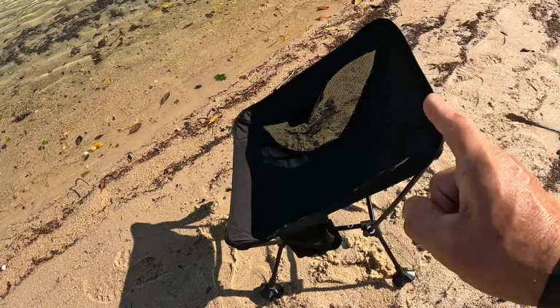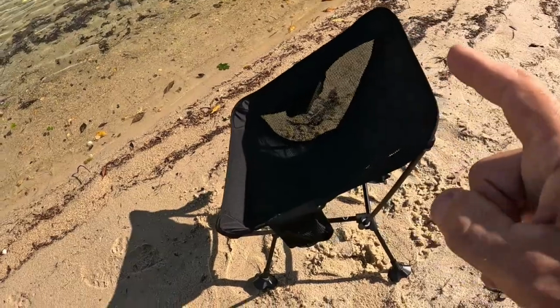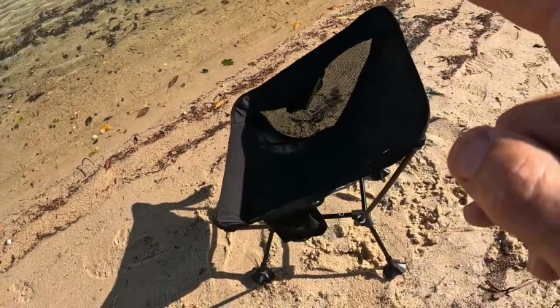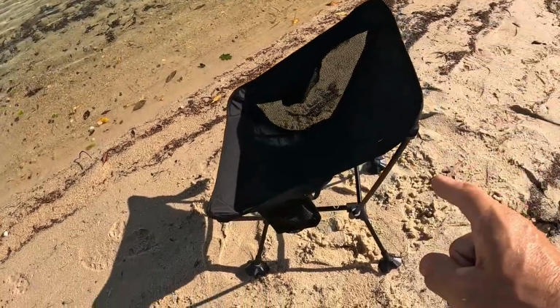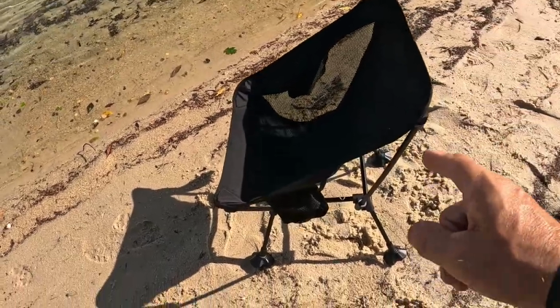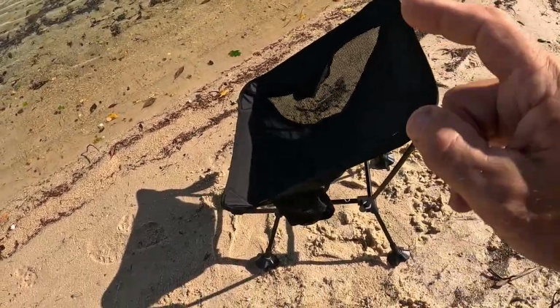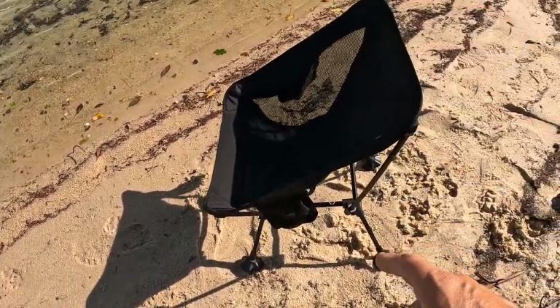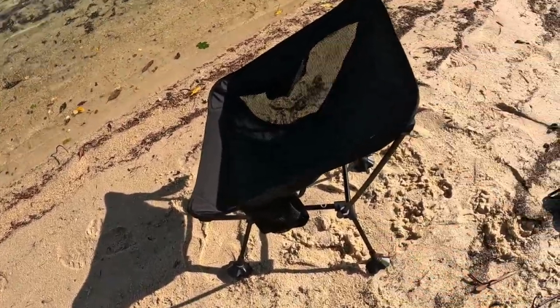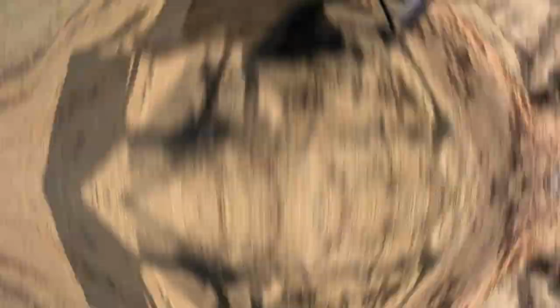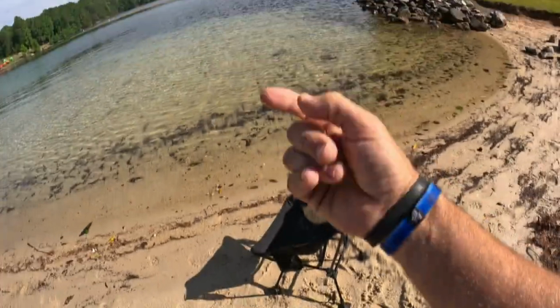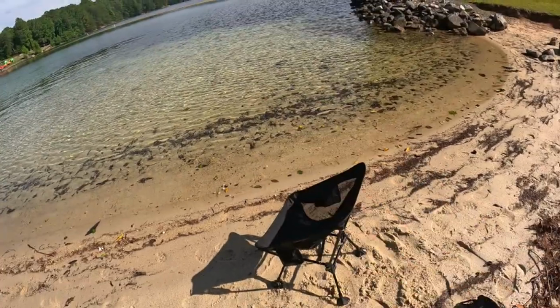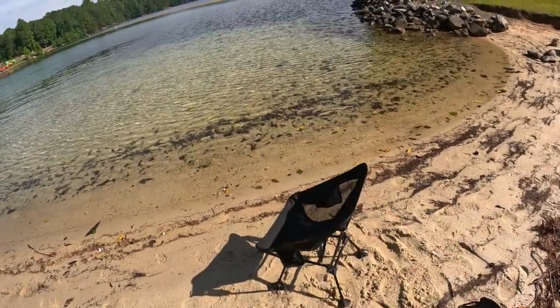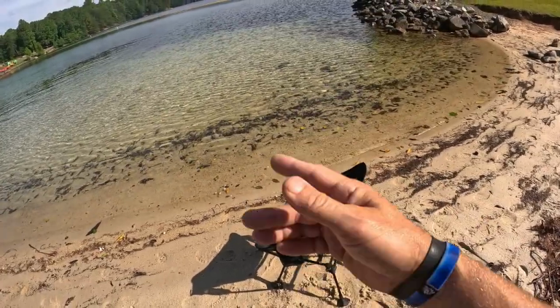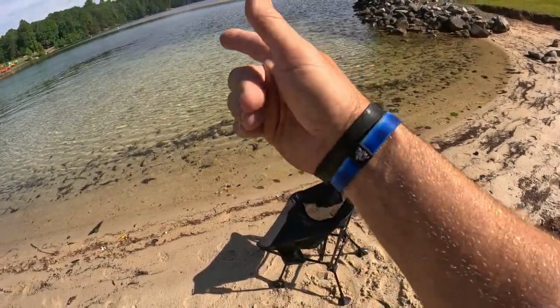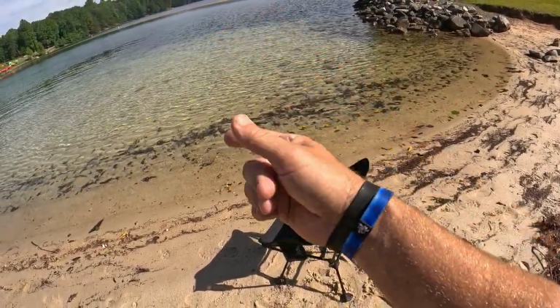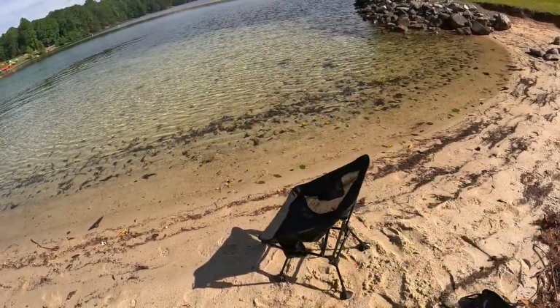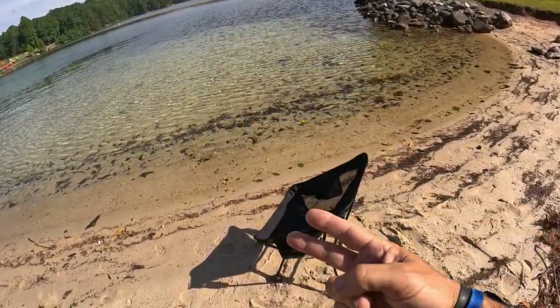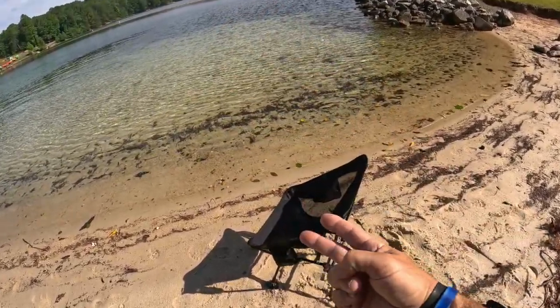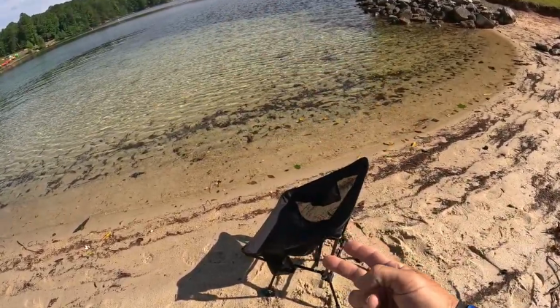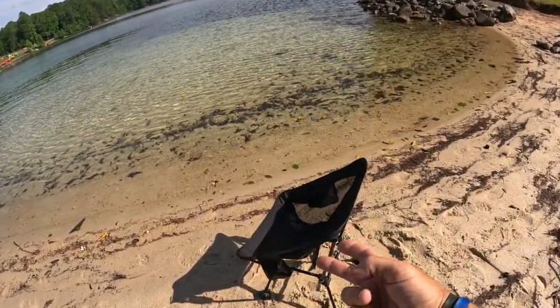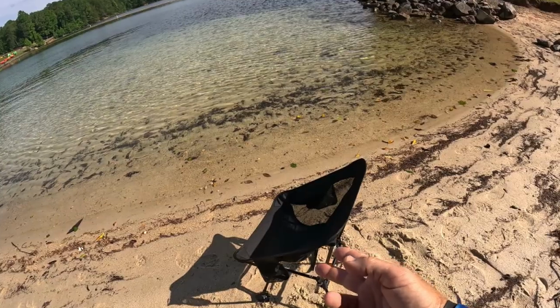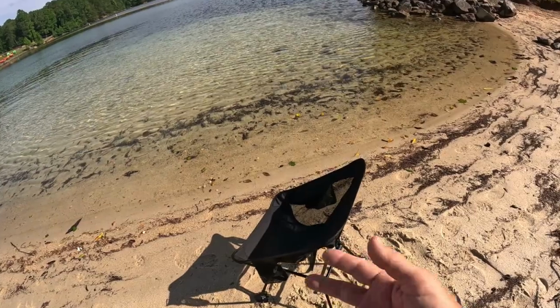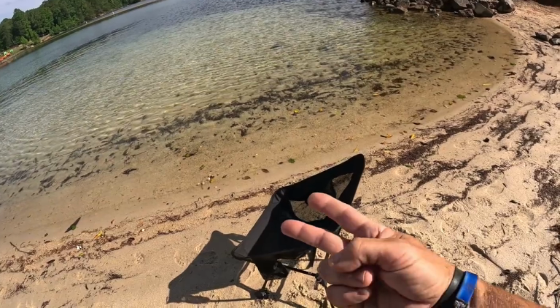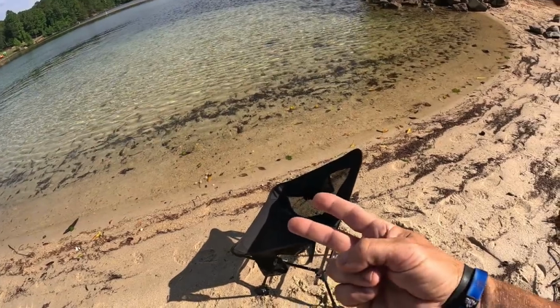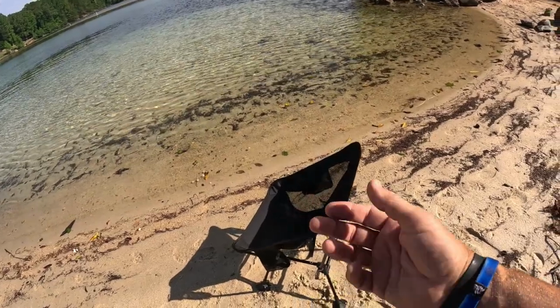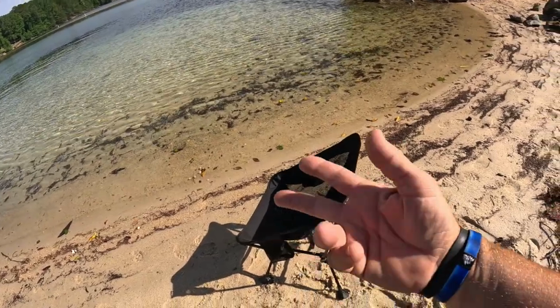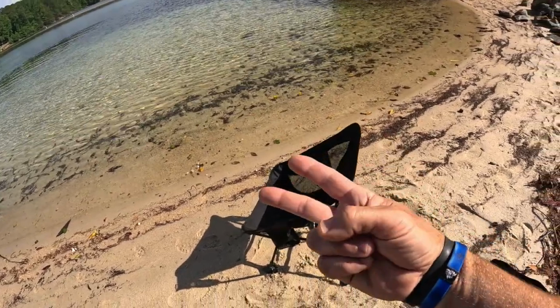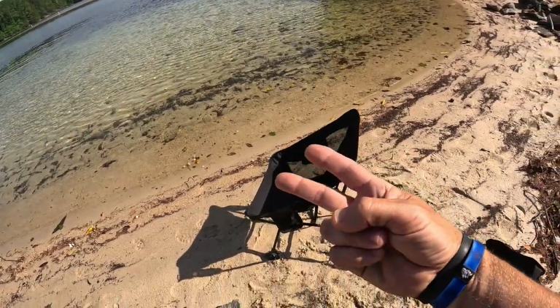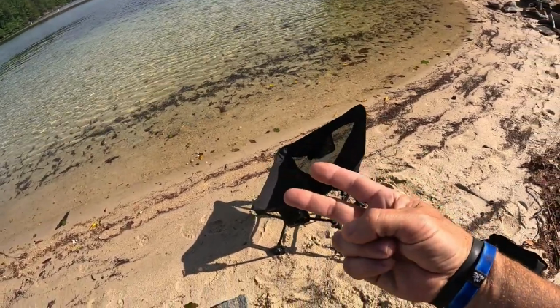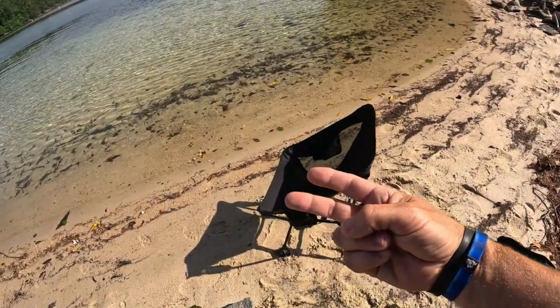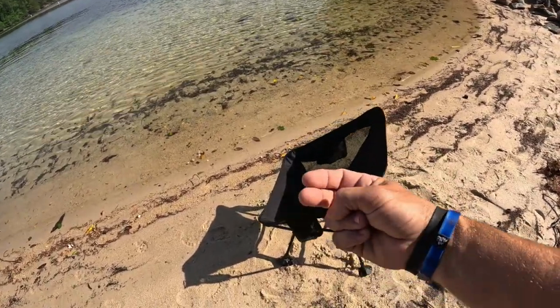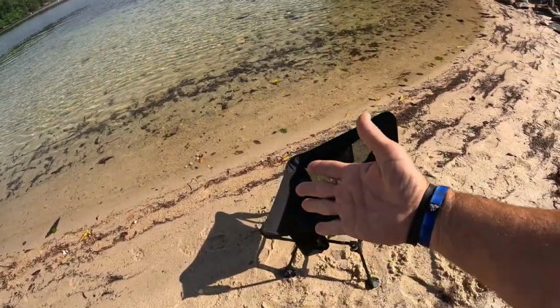I love this little chair — I keep it with me everywhere. Highly recommend it. Let's do some paddle boarding, let's do some fishing, we're going to hang out out here in the sun. See you guys in the next video!